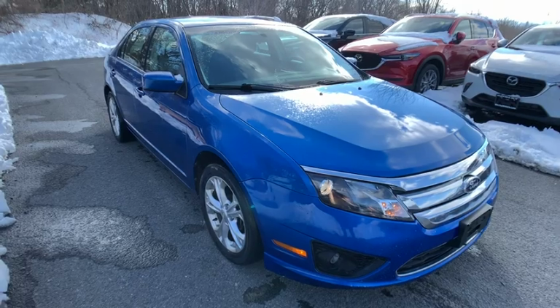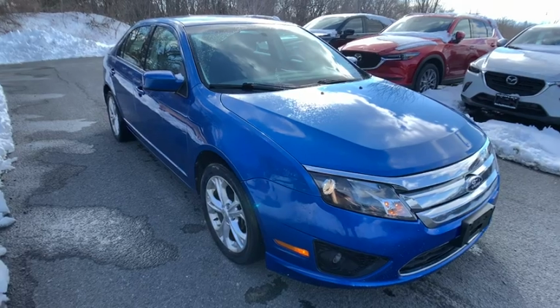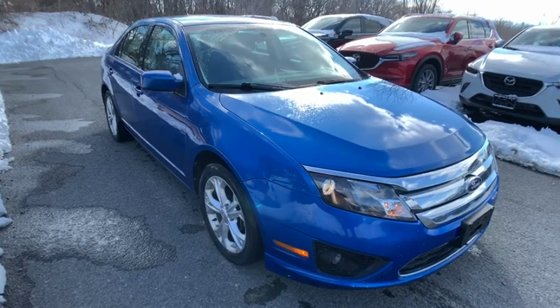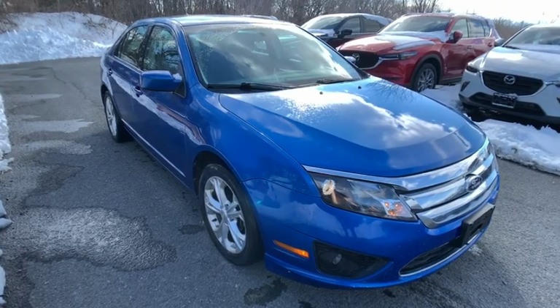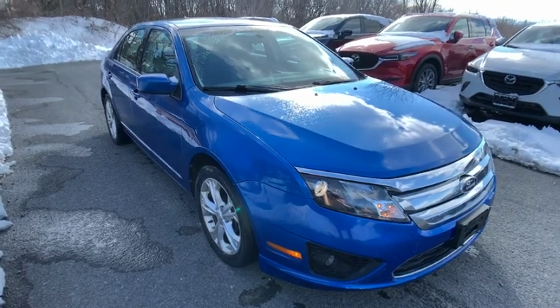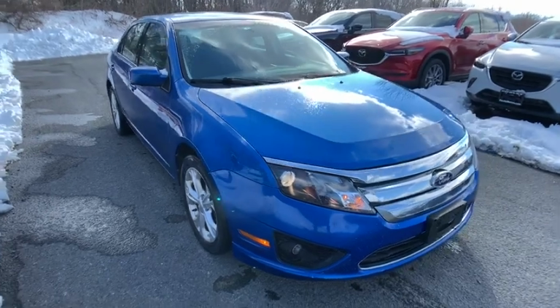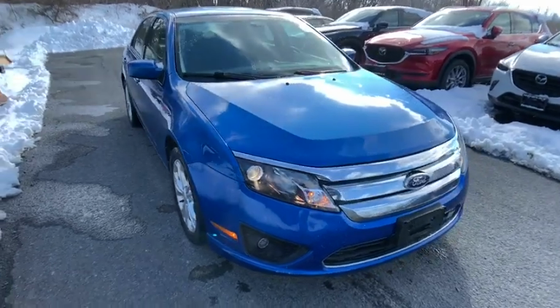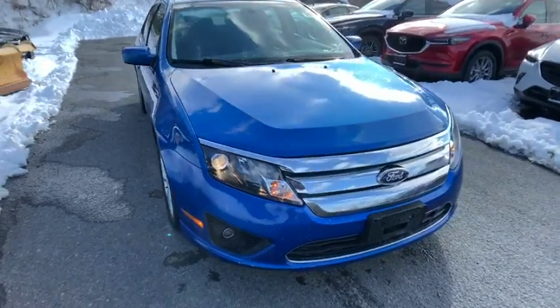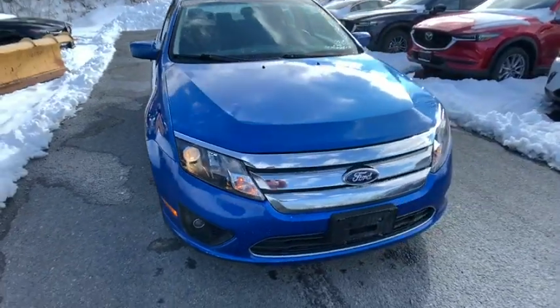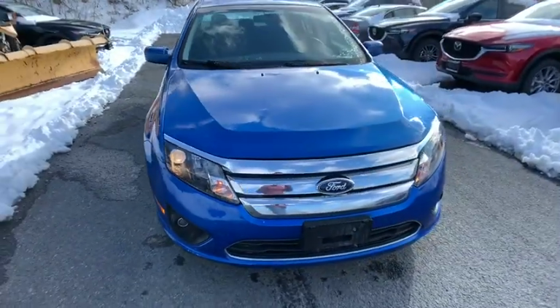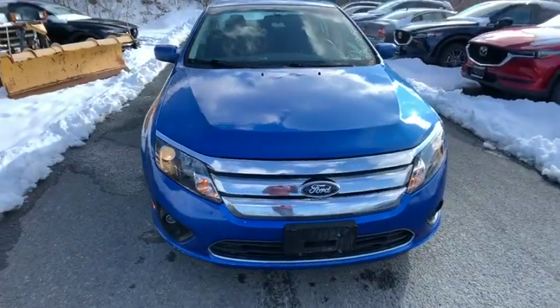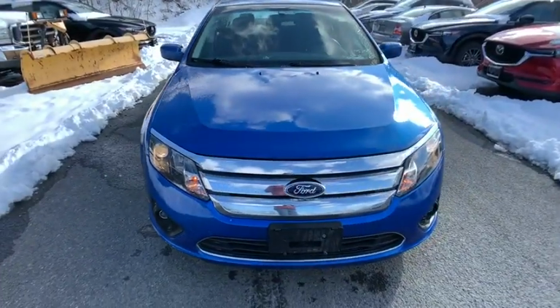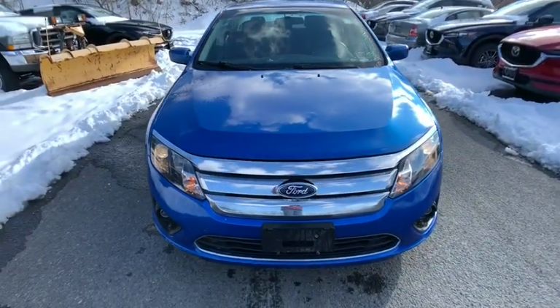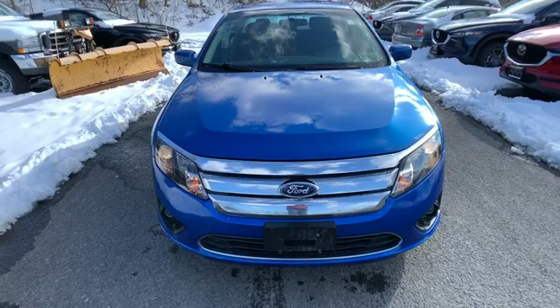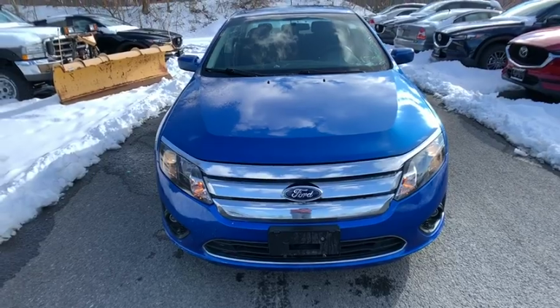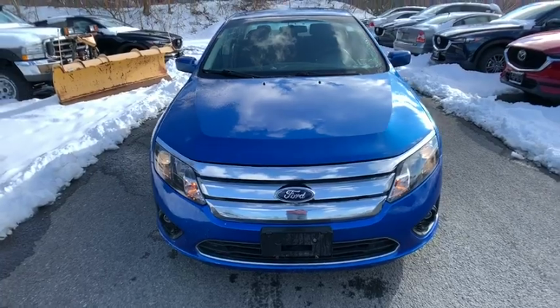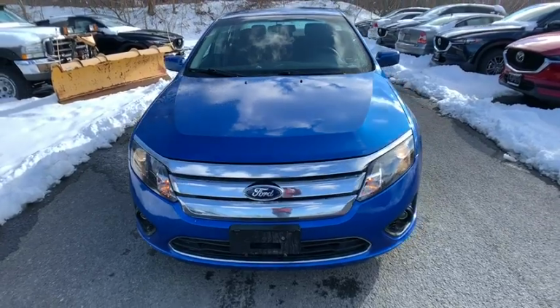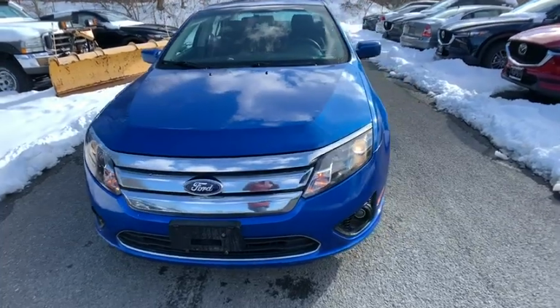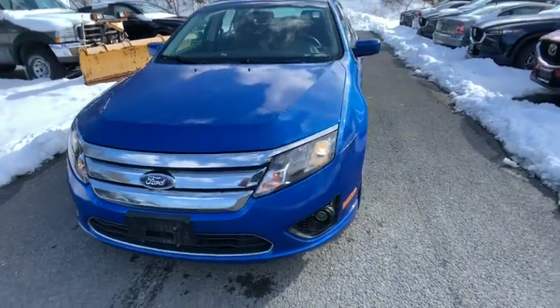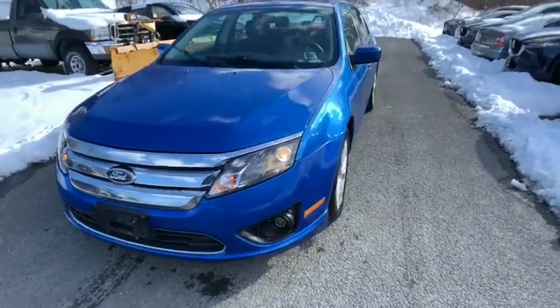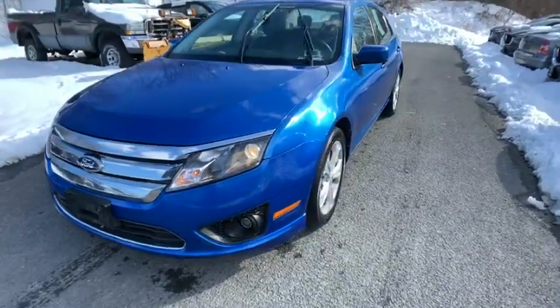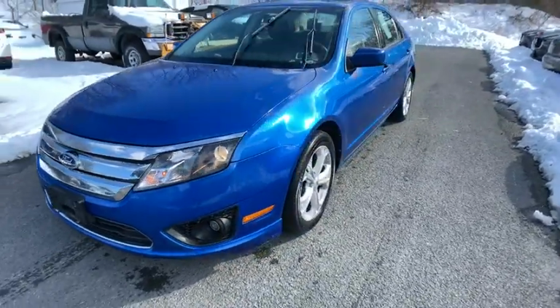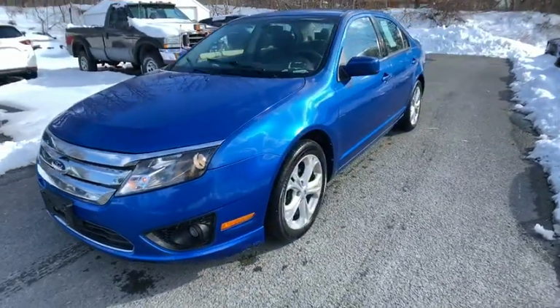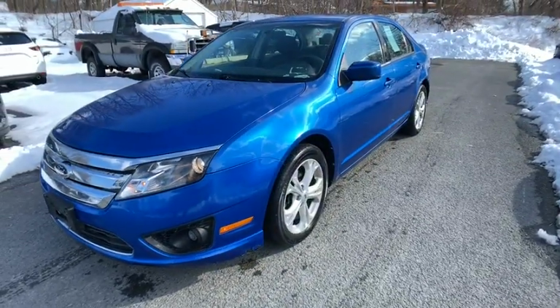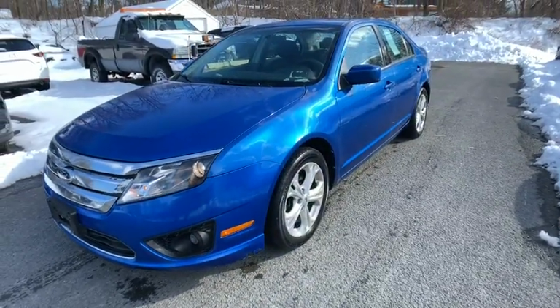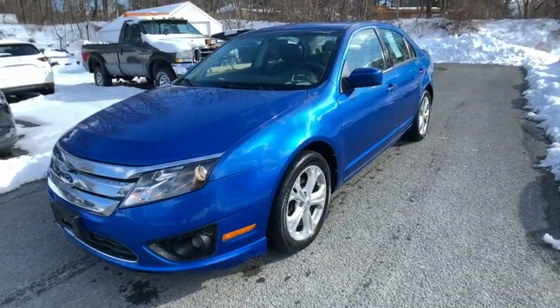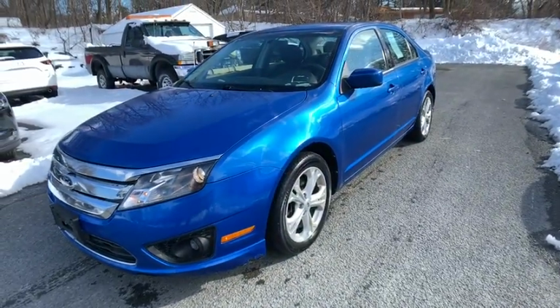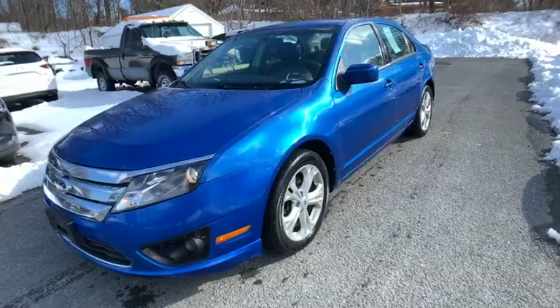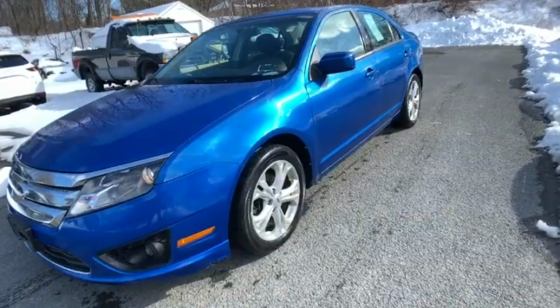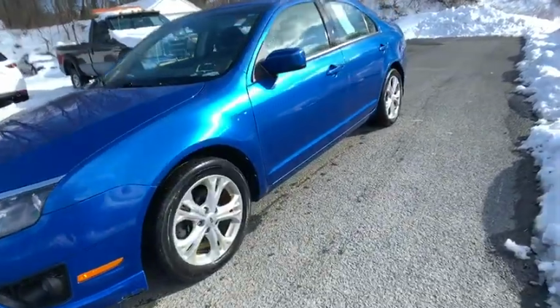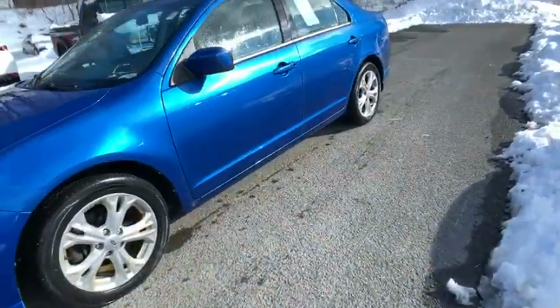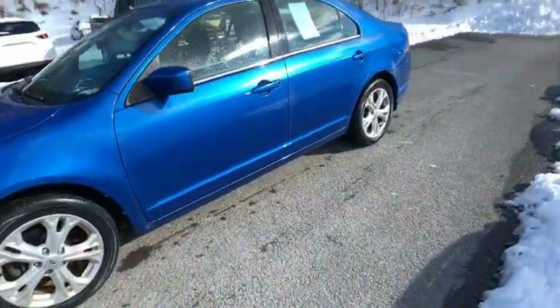The 2012 Ford Fusion. You can have both impressive power and great economy in a Fusion. This vehicle has less than 85,000 miles. Here are some of this vehicle's great options.